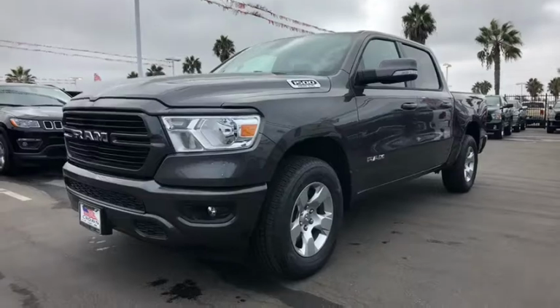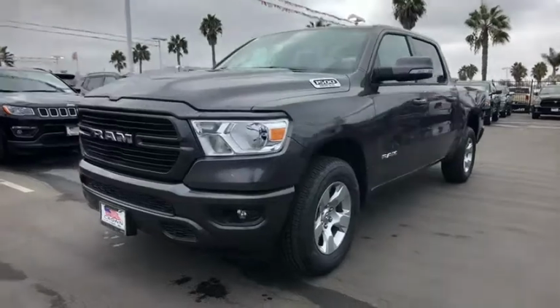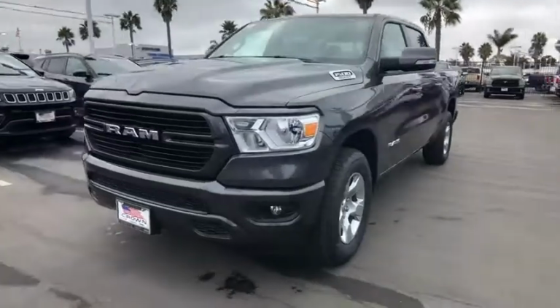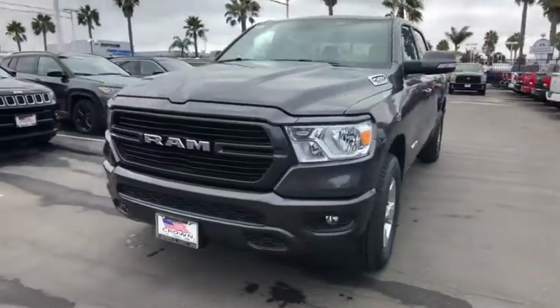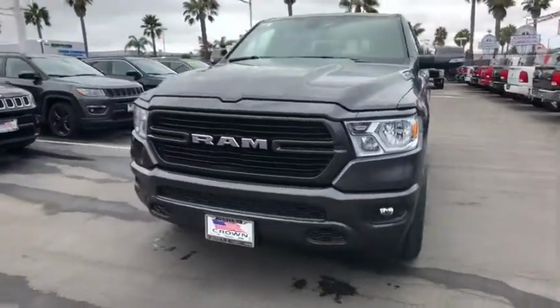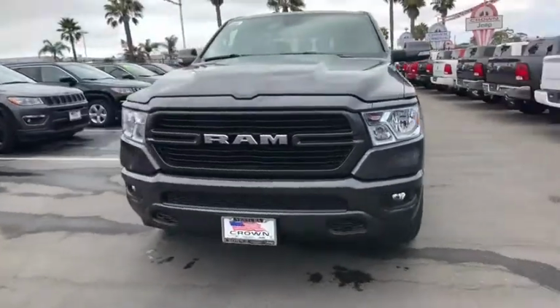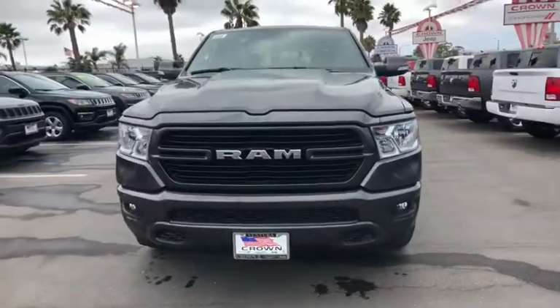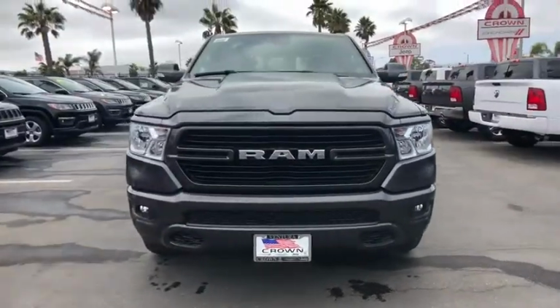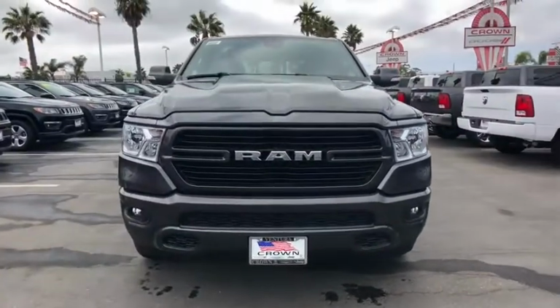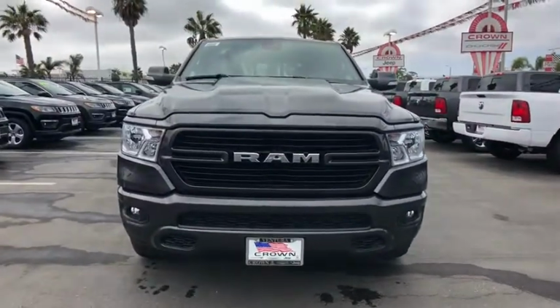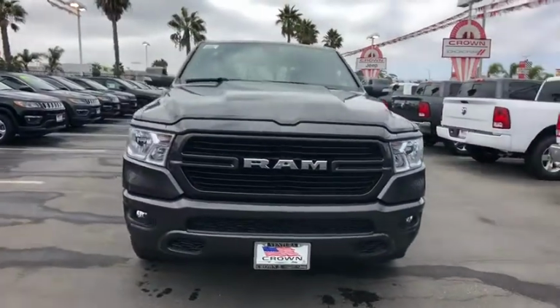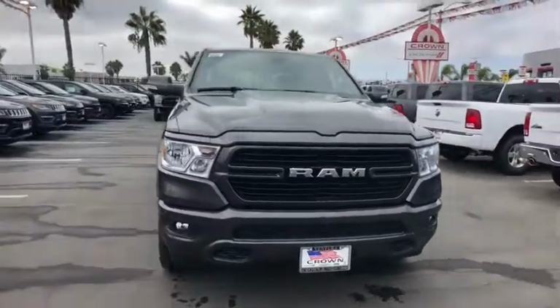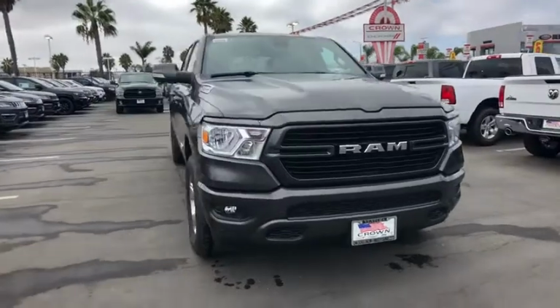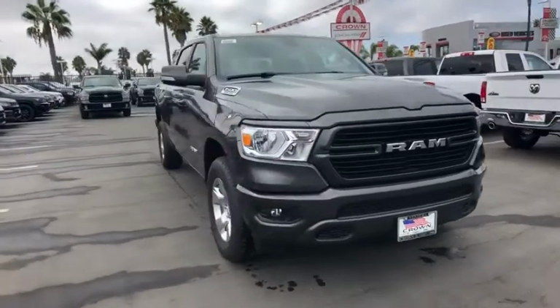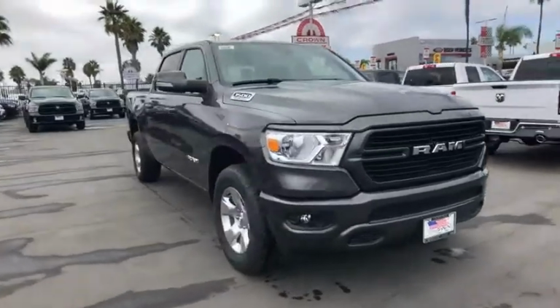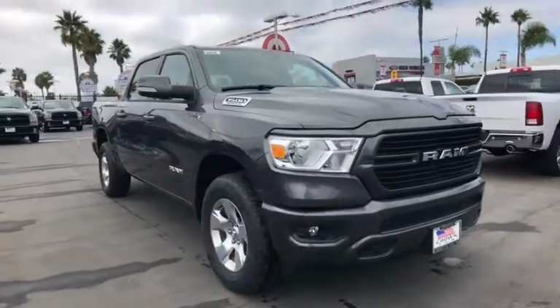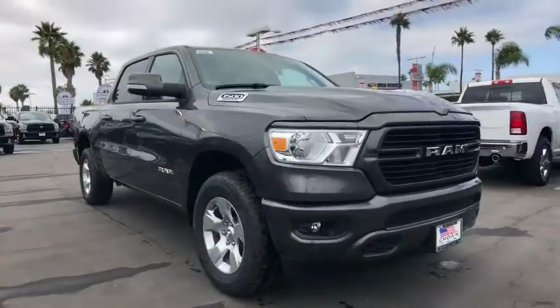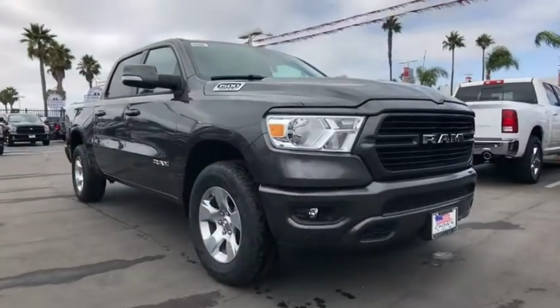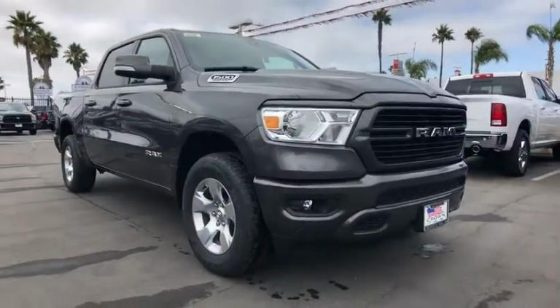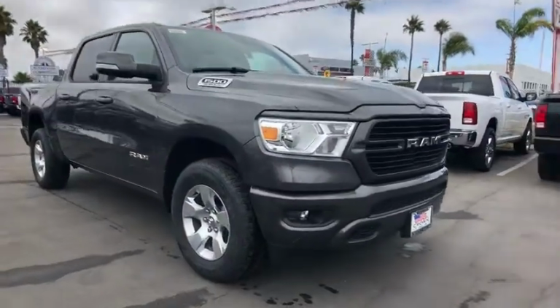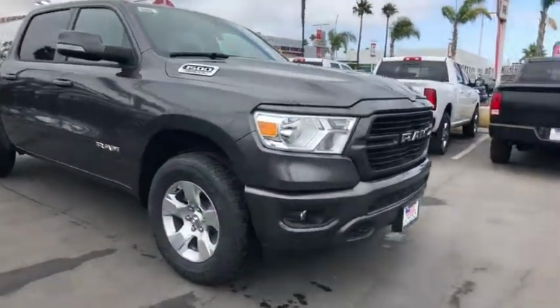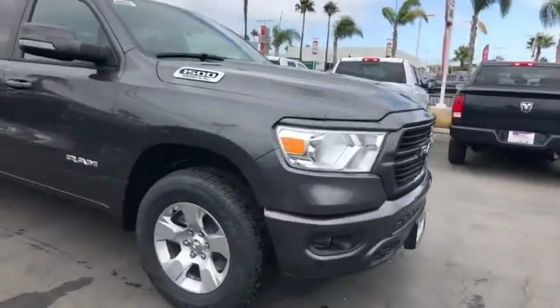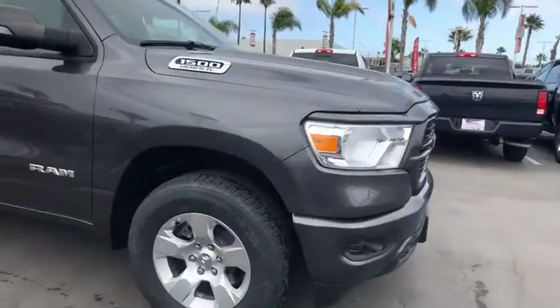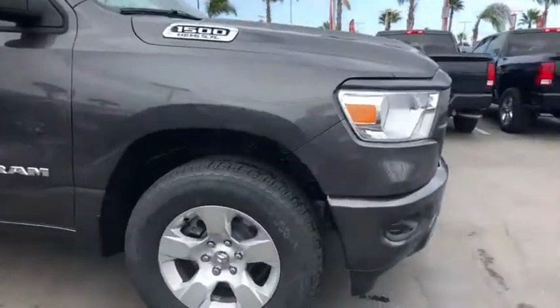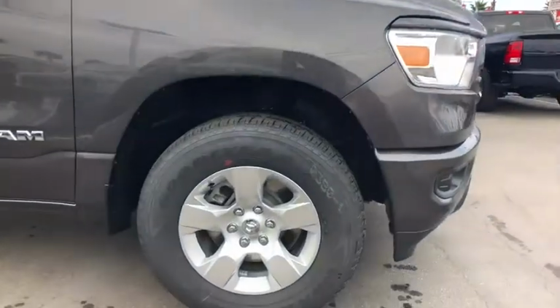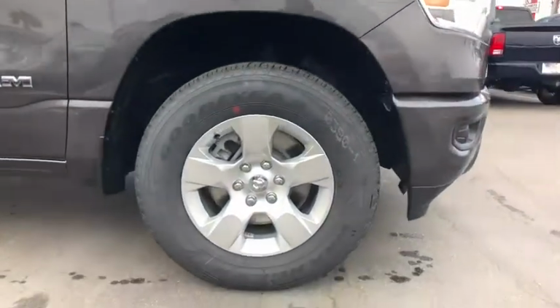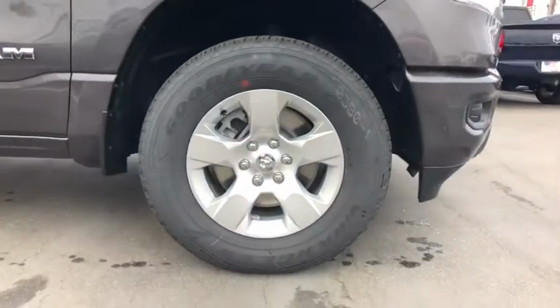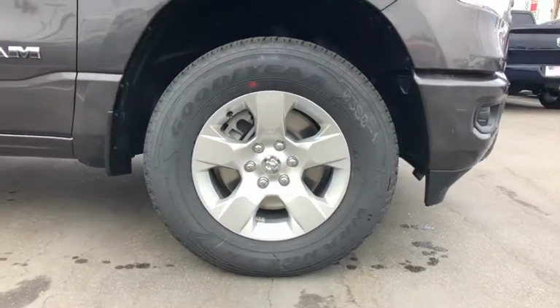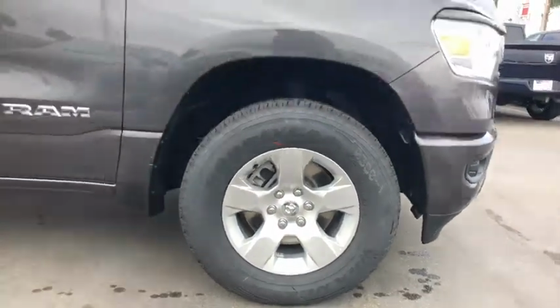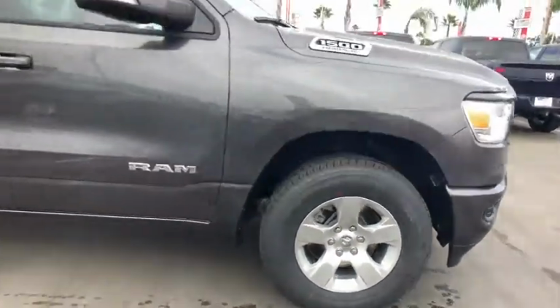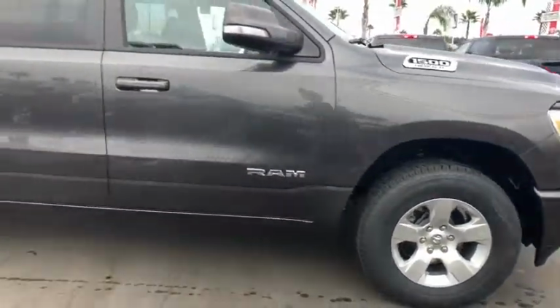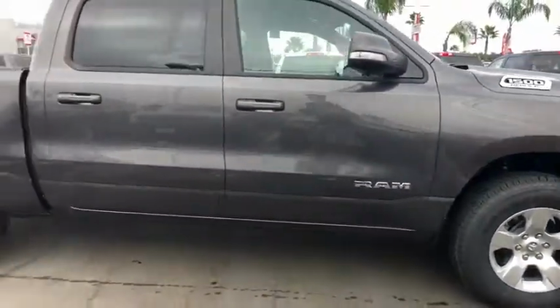2019 Ram 1500. The Ram 1500 went against the Chevrolet Silverado, Ford F-150, and Toyota Tundra, which are all excellent trucks in their own right. The Ram took home the prize for its well-rounded strengths.